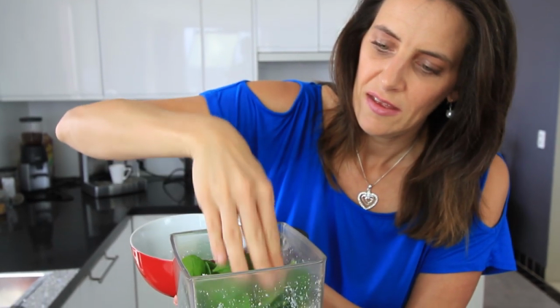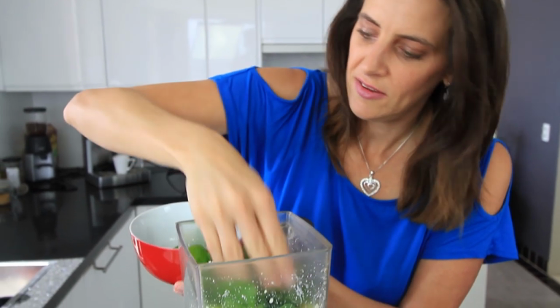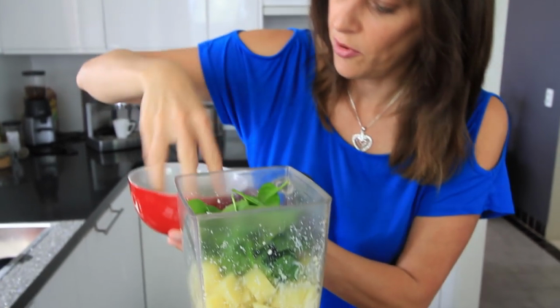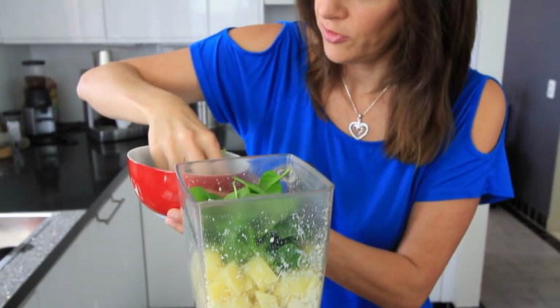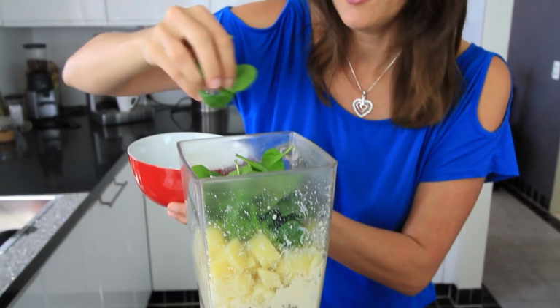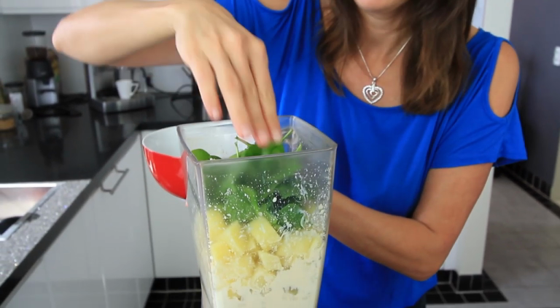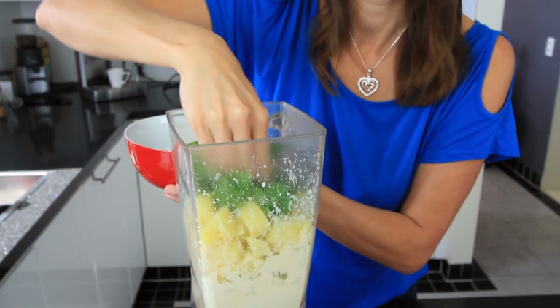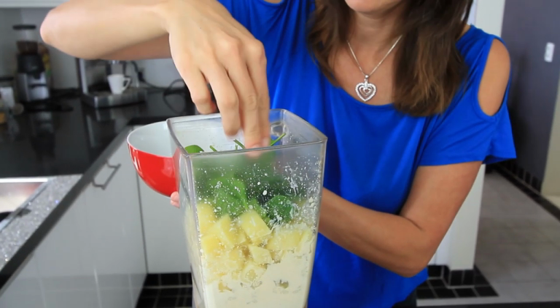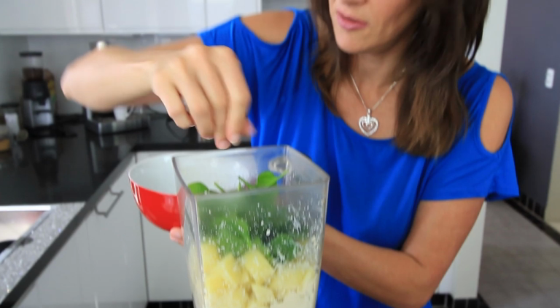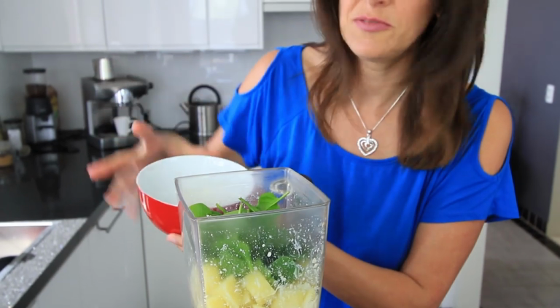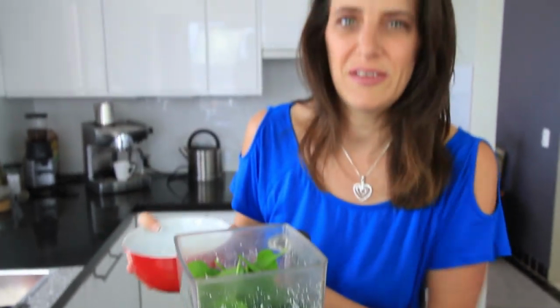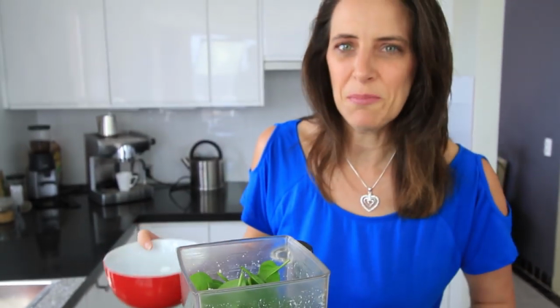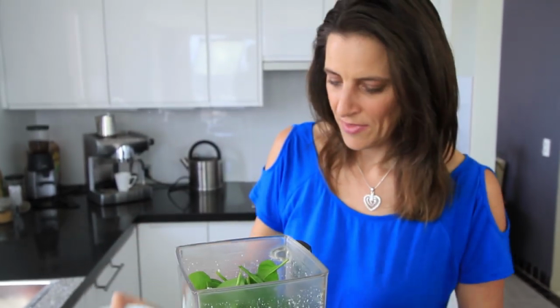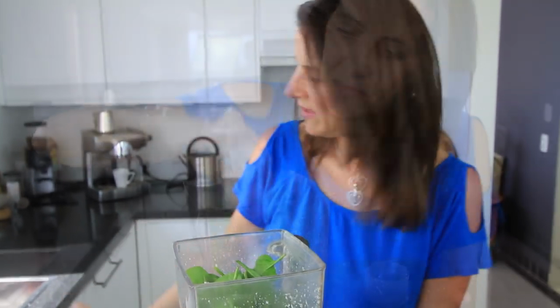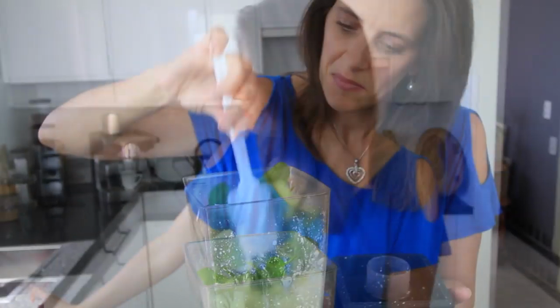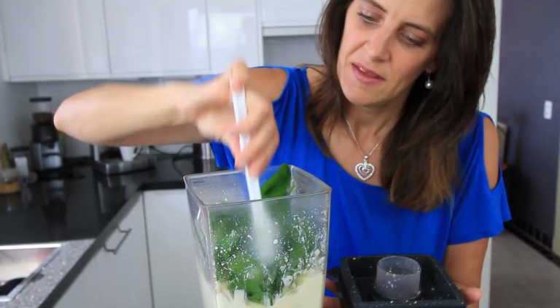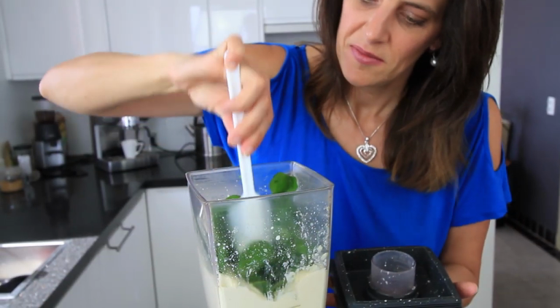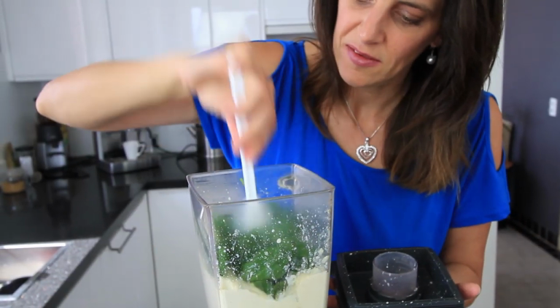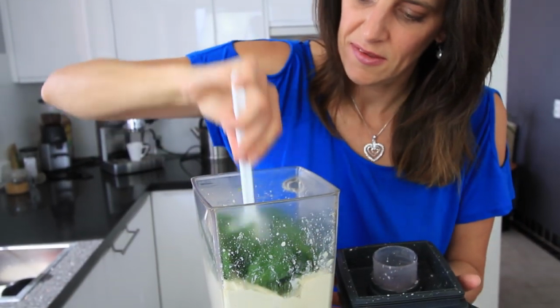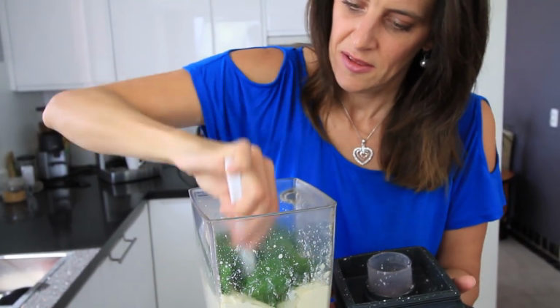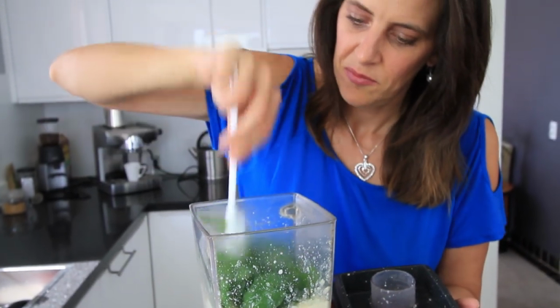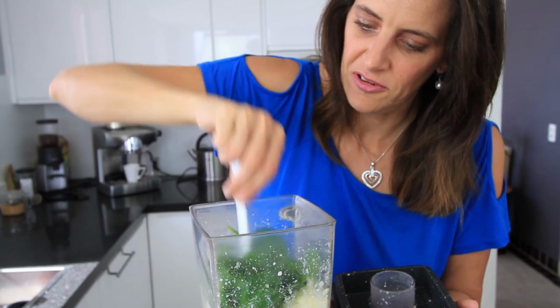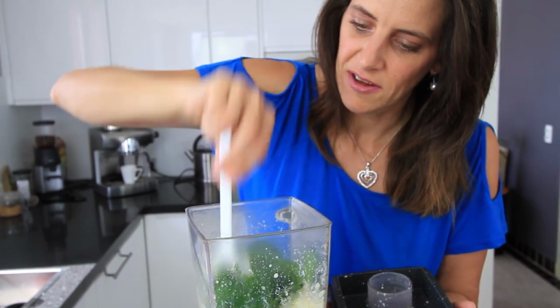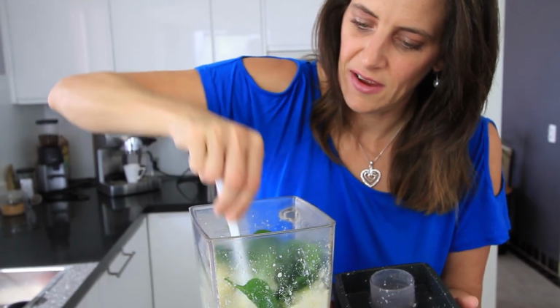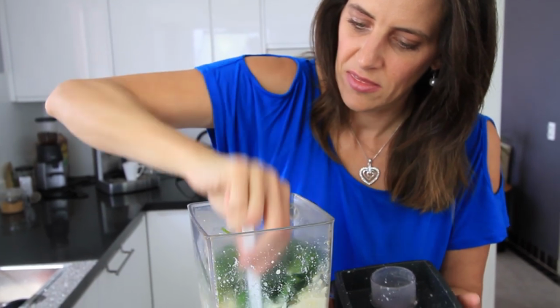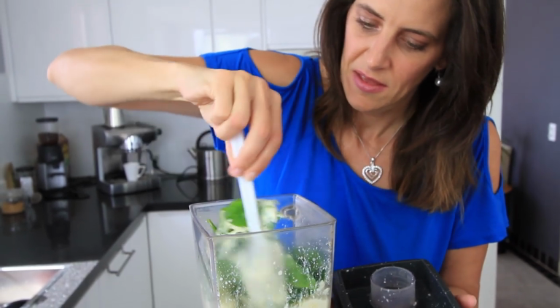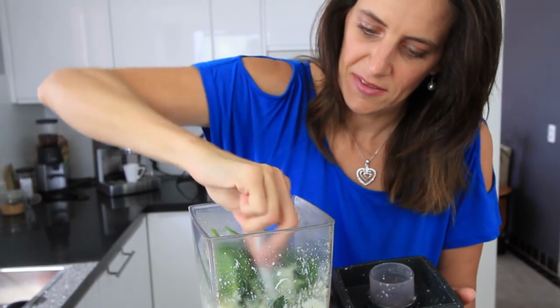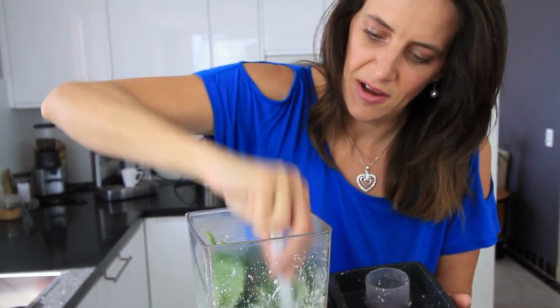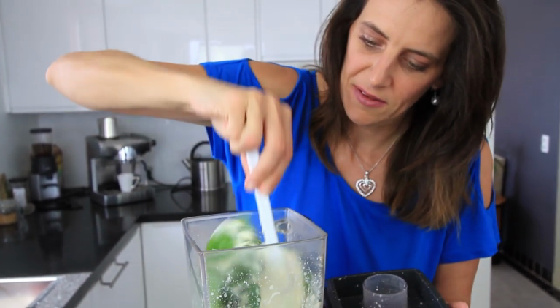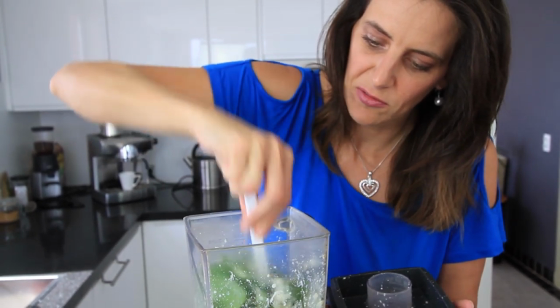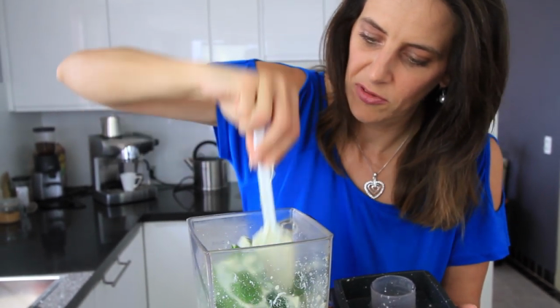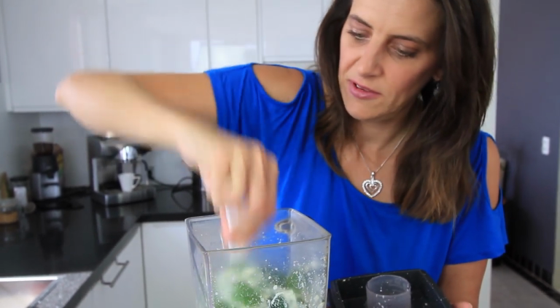Just want to pulse this through — you want to keep the texture of those vegetables in your dip. Just push your ingredients down and mix it around a bit so it will pulse evenly.